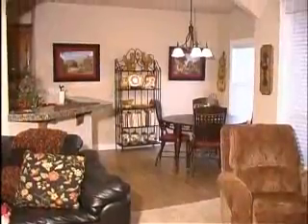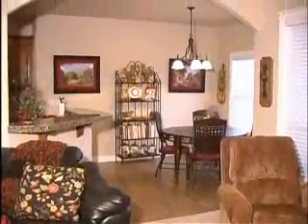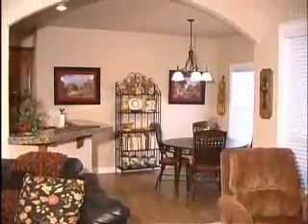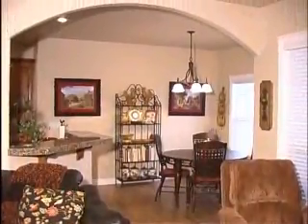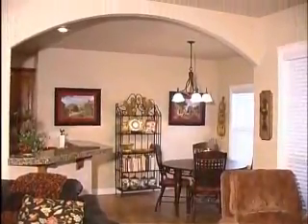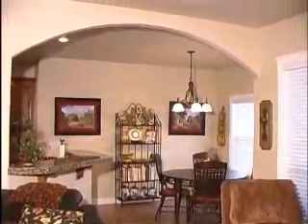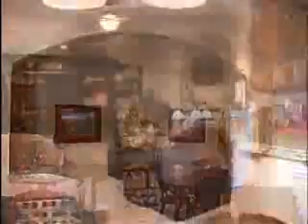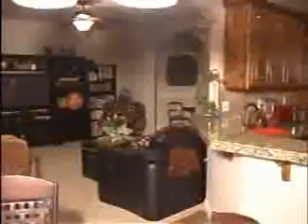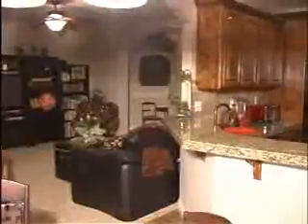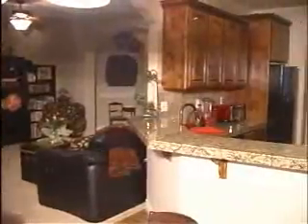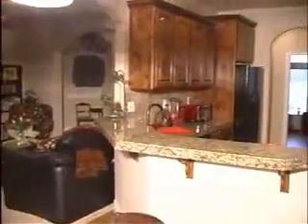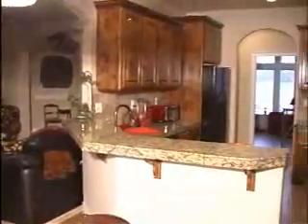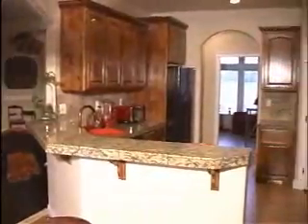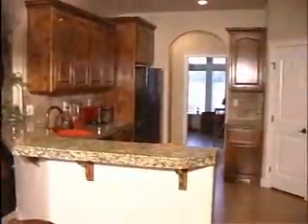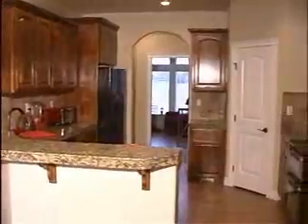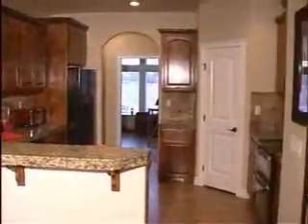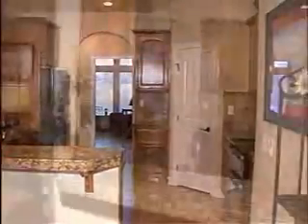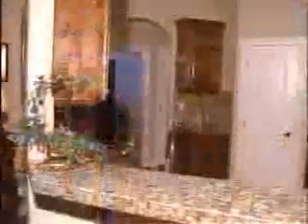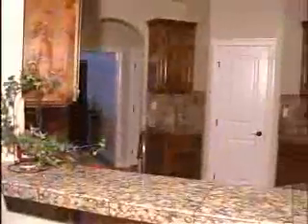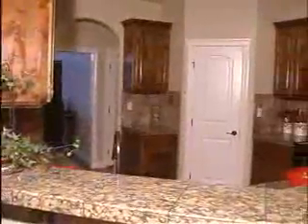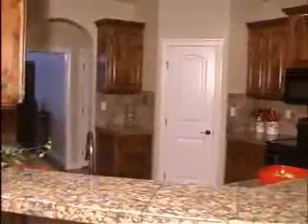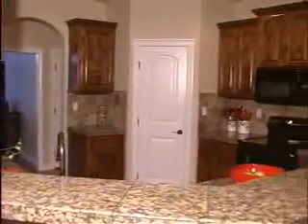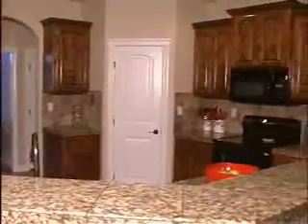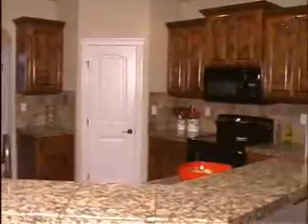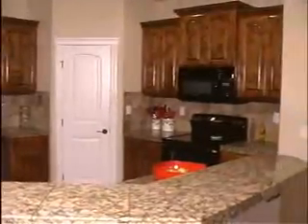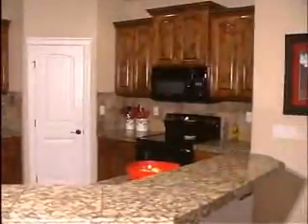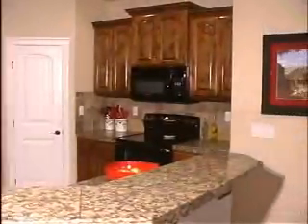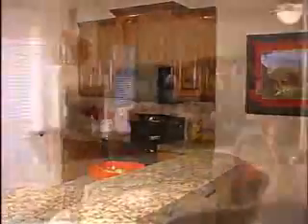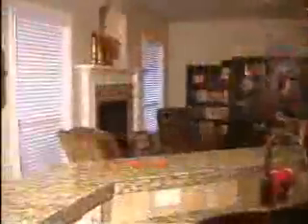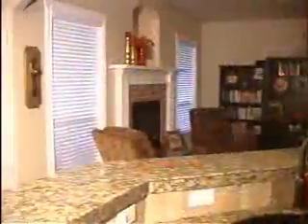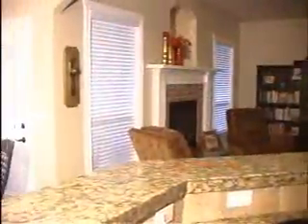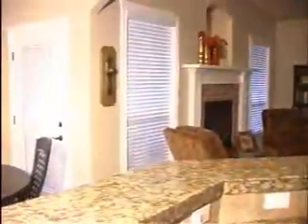The adjacent kitchen and eating area are gorgeous. Enjoy granite countertops, breakfast bar, full-tile backsplash, spacious pantry, double oven, microwave, and high-end cabinetry with crown molding.